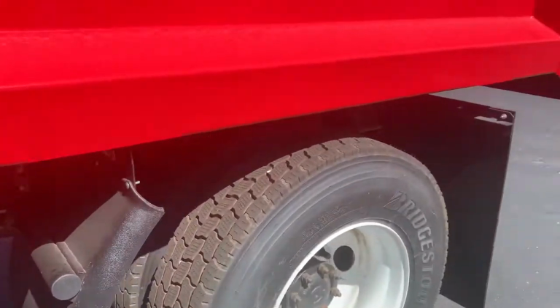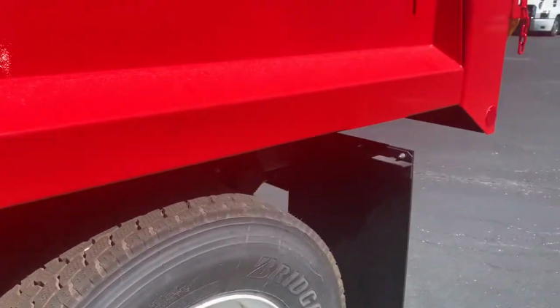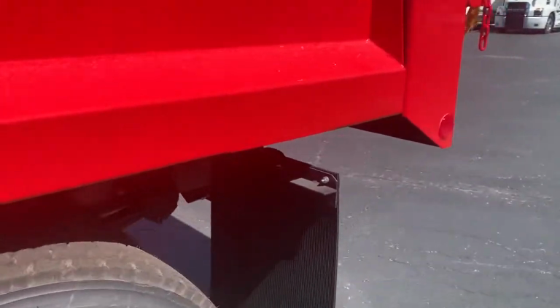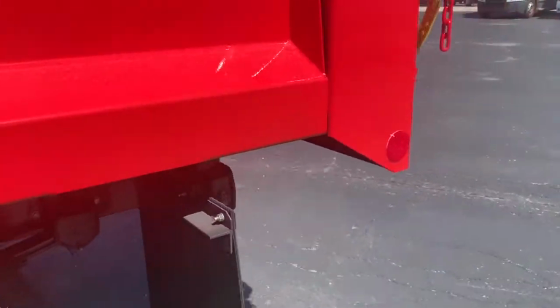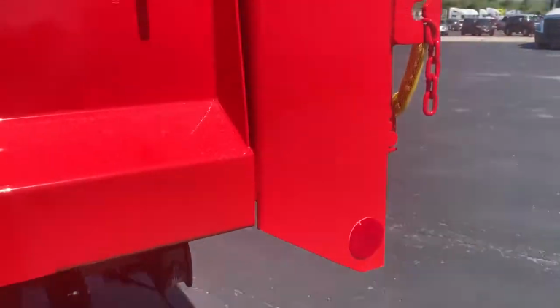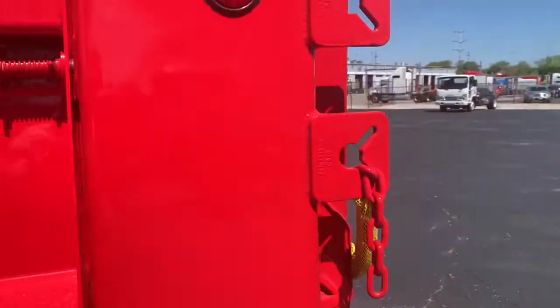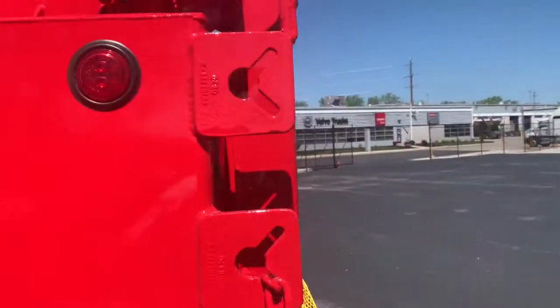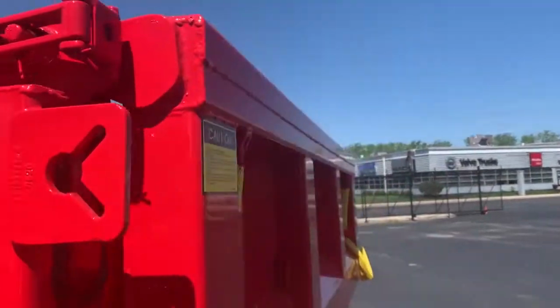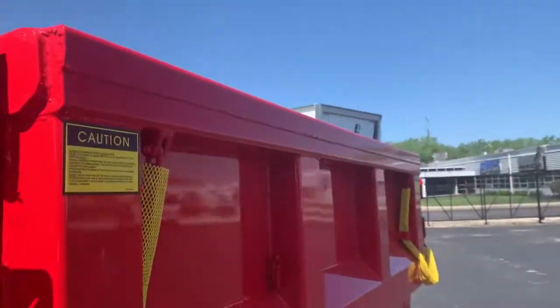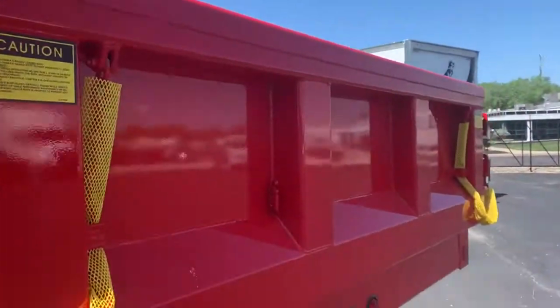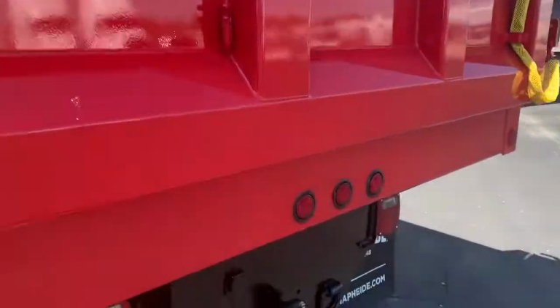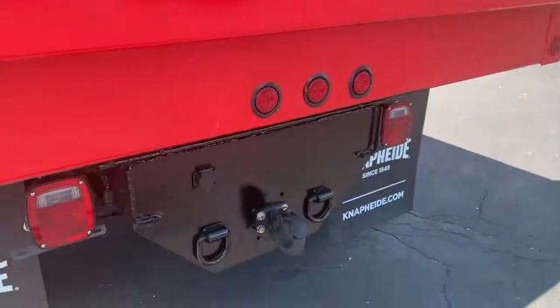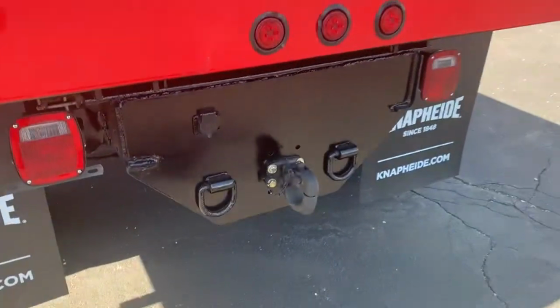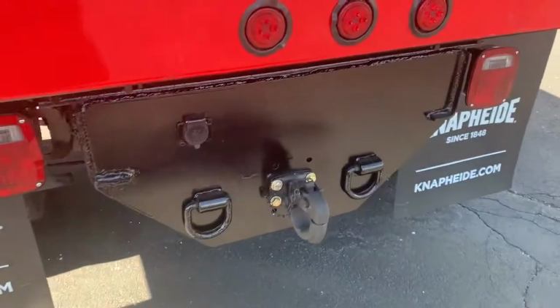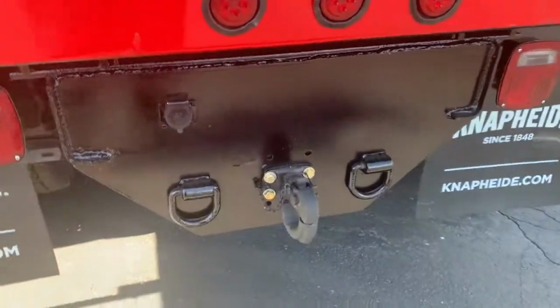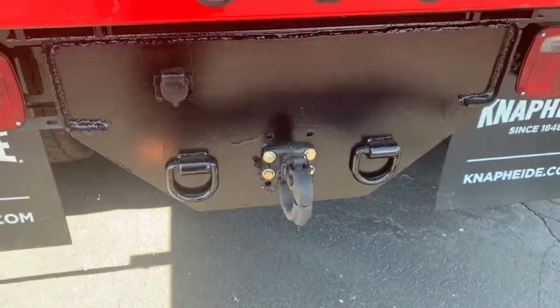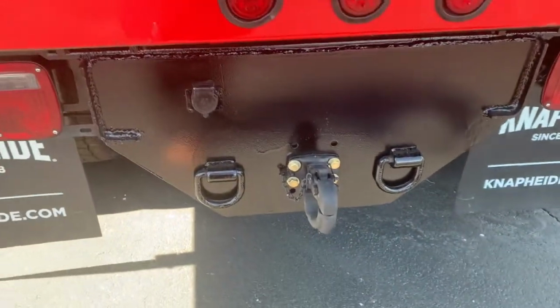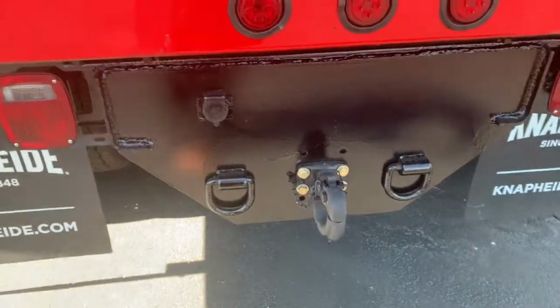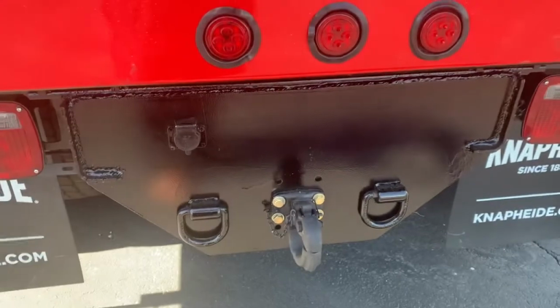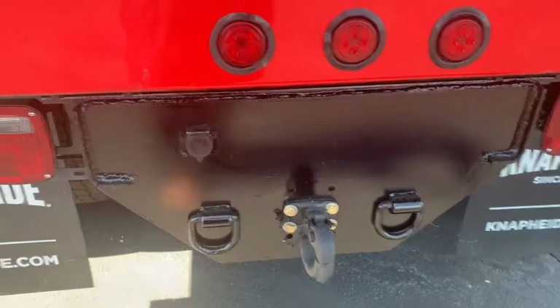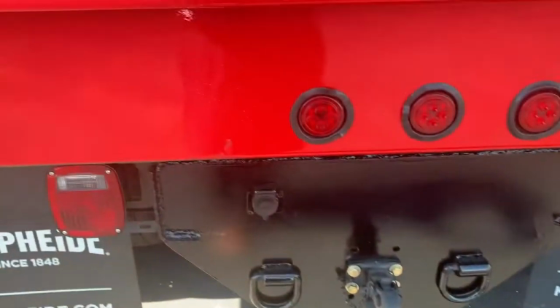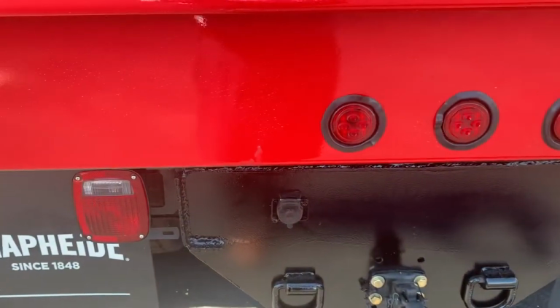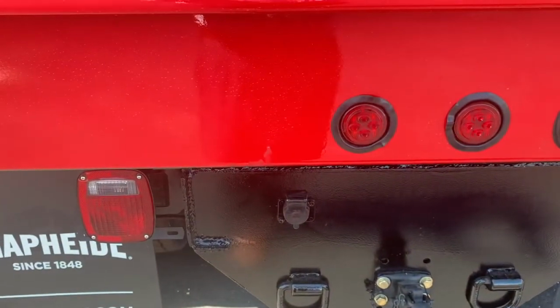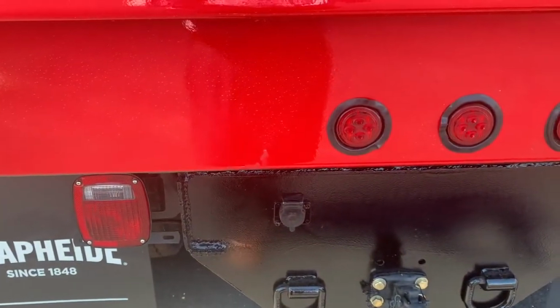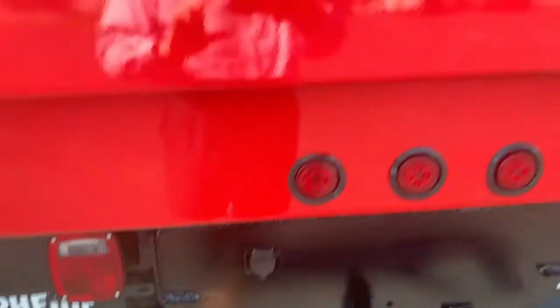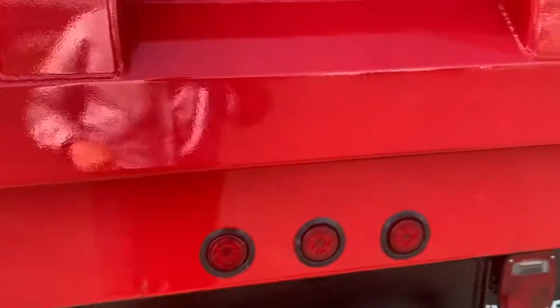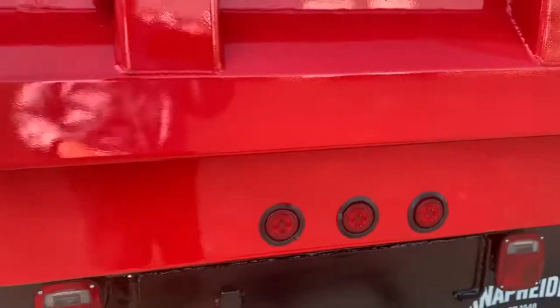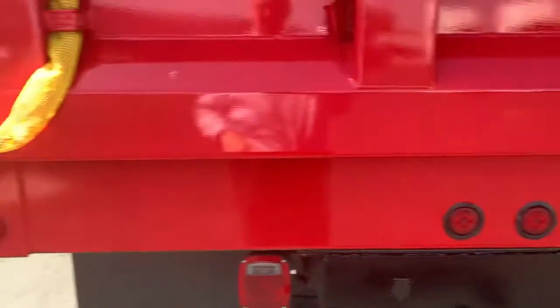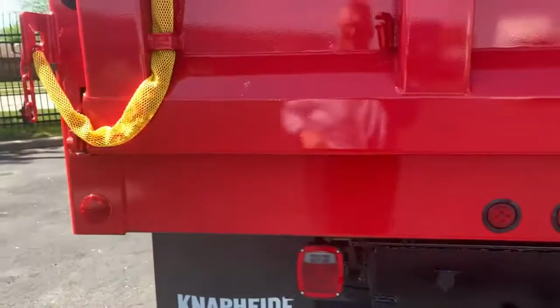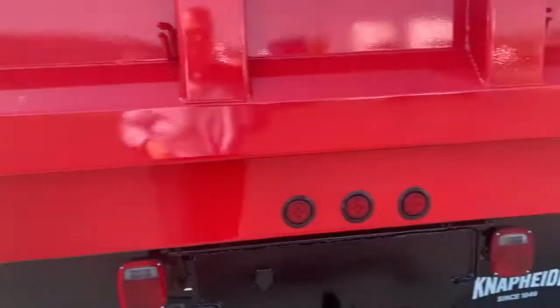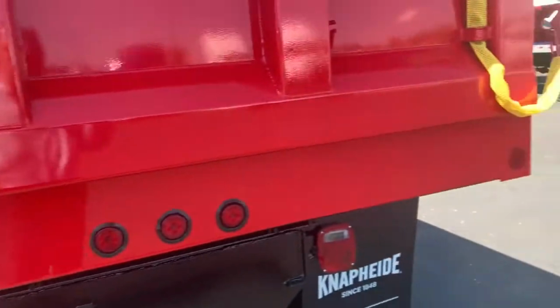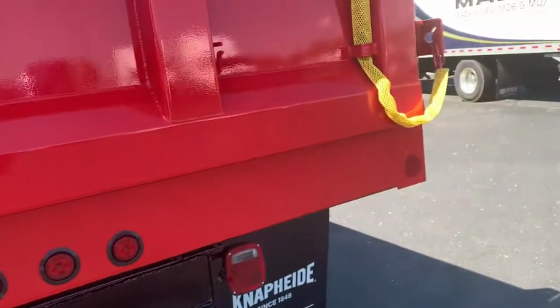Coming to the back here, we have a dual acting tailgate. Pintle hitch, chain safety chain holders. There's your plug for your wiring. I like how the ICC lights are nicely built into the body.